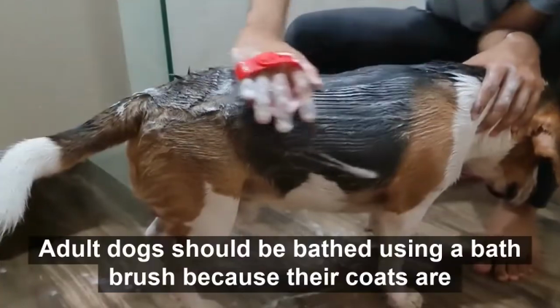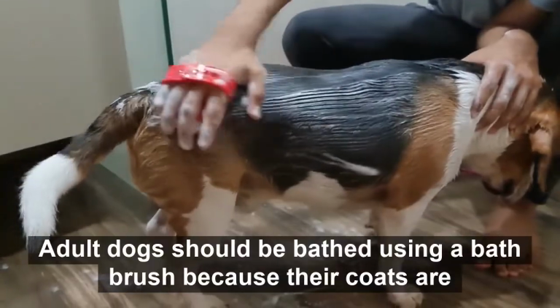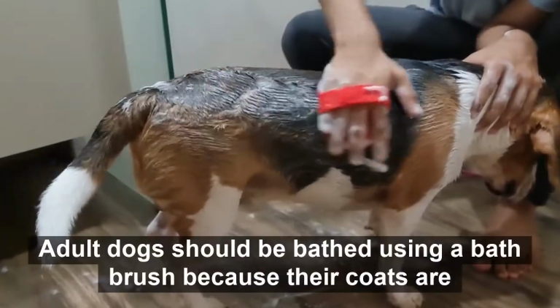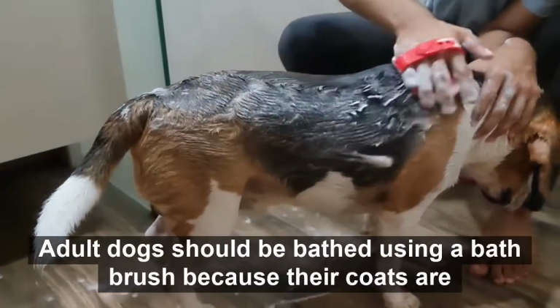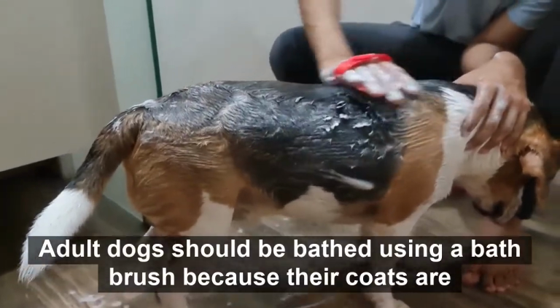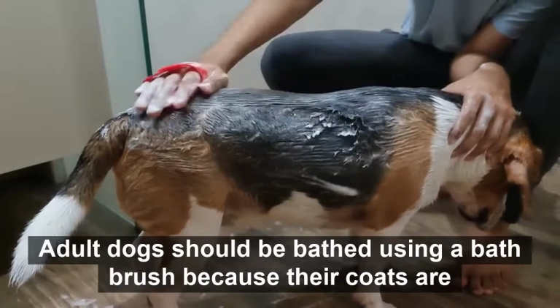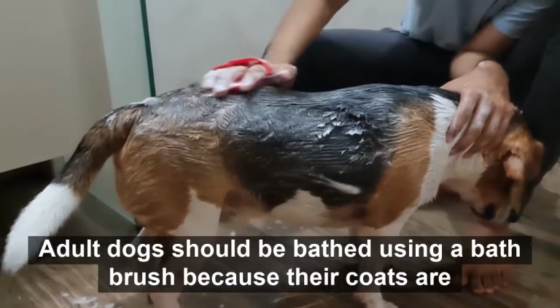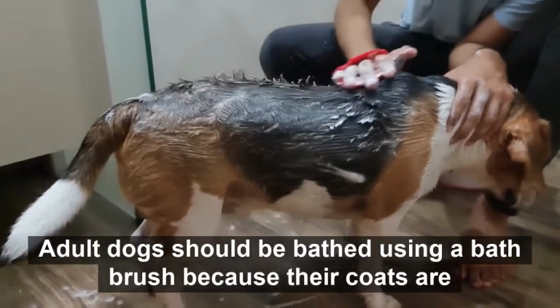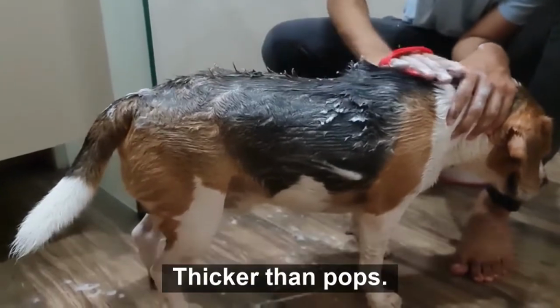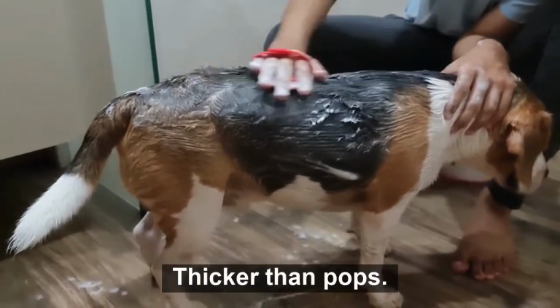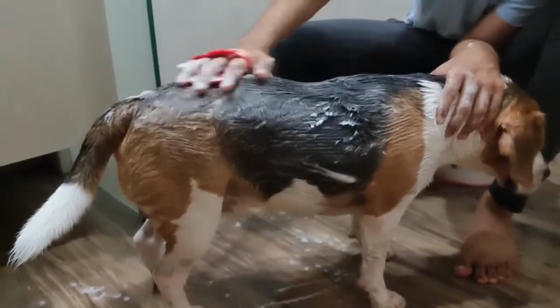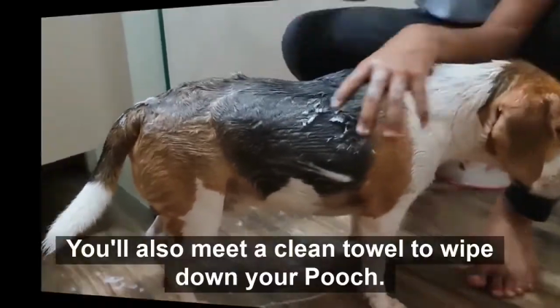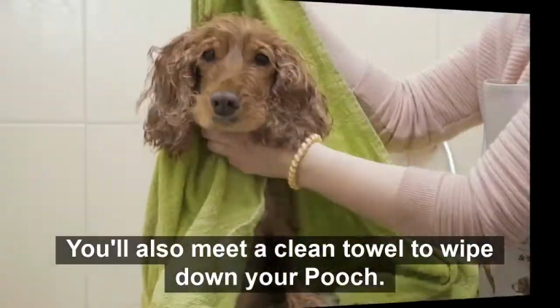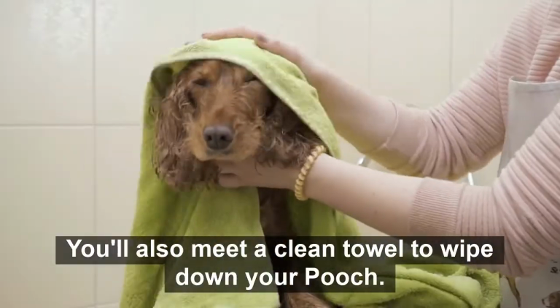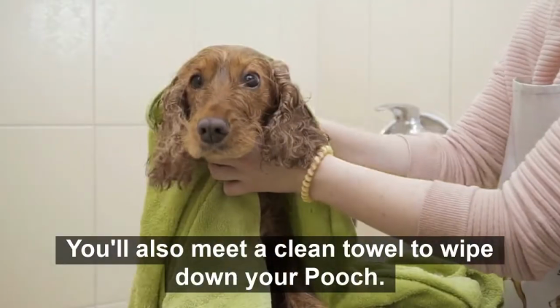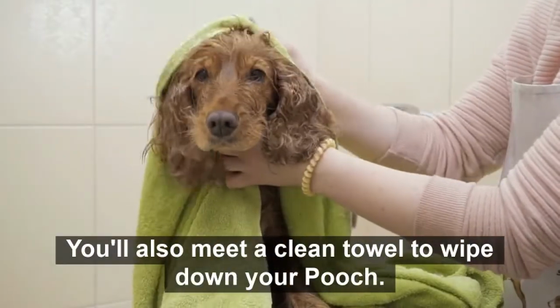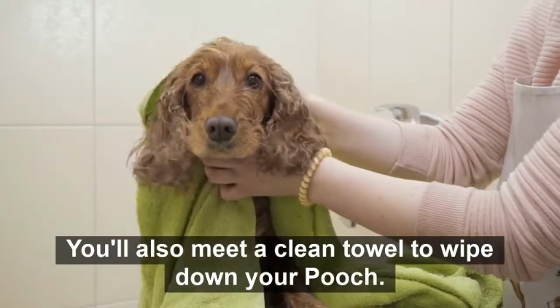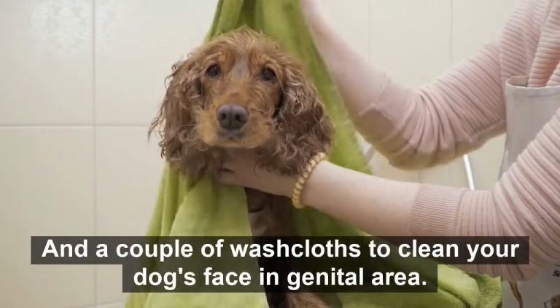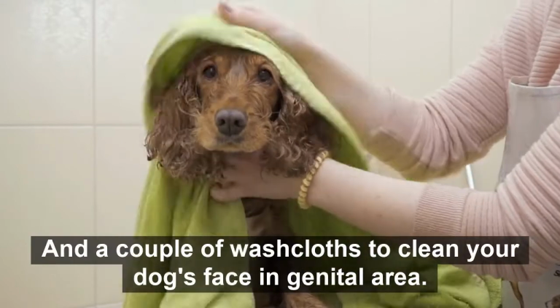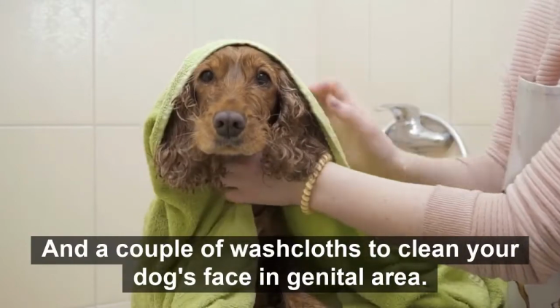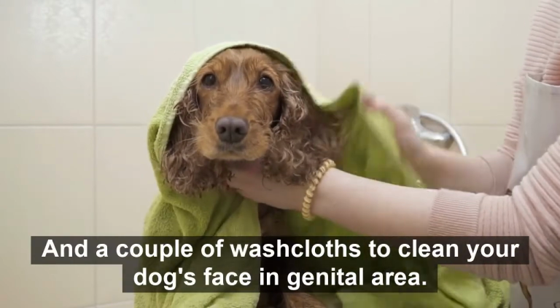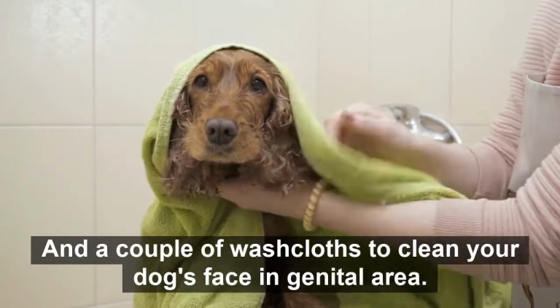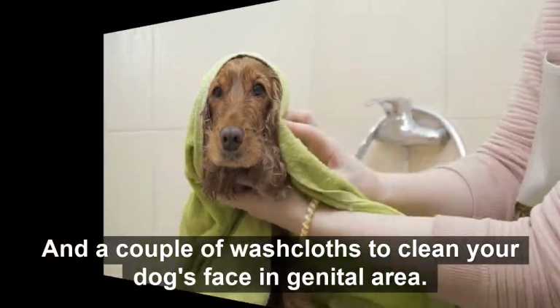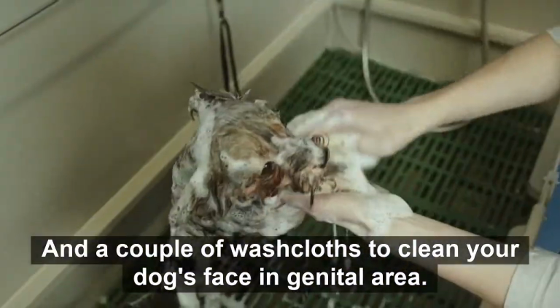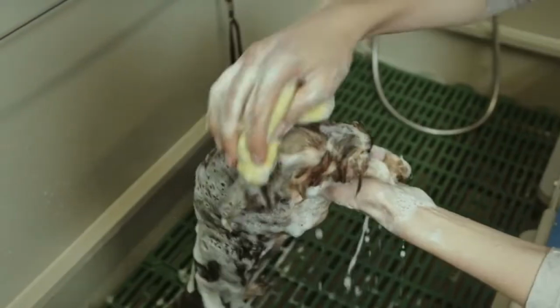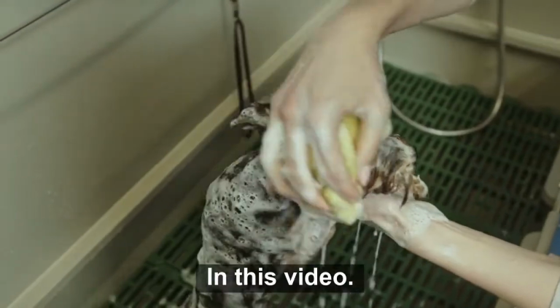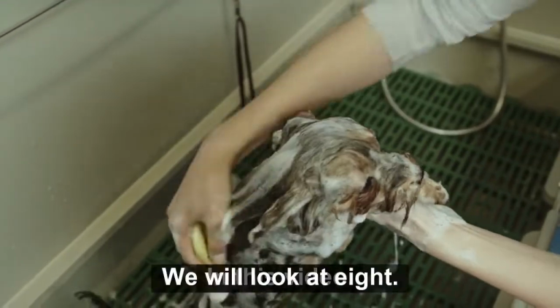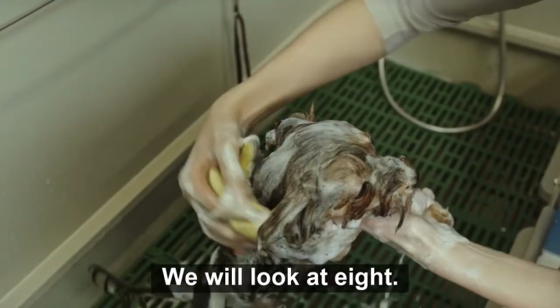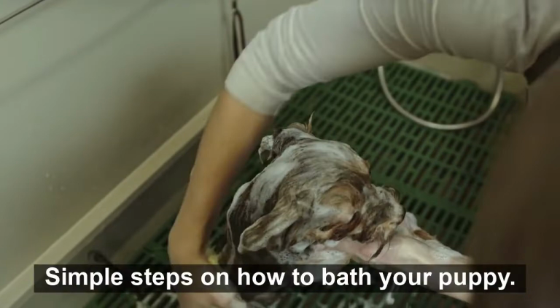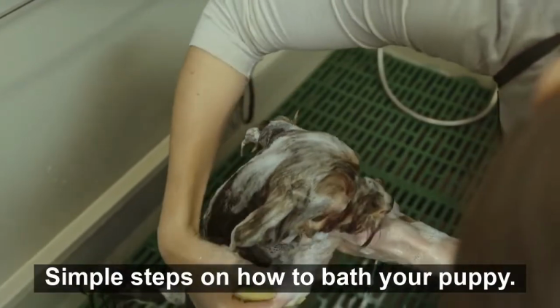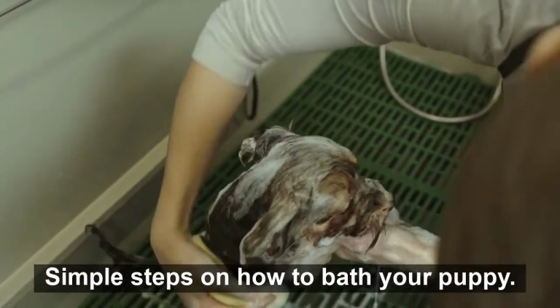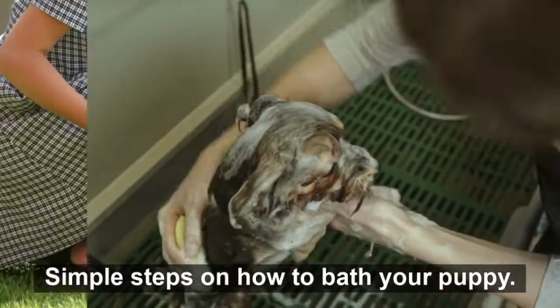Adult dogs should be bathed using a bath brush because their coats are thicker than pups. You'll also need a clean towel to wipe down your pooch and a couple of washcloths to clean your dog's face and genital area. In this video, we will look at 8 simple steps on how to bathe your puppy.